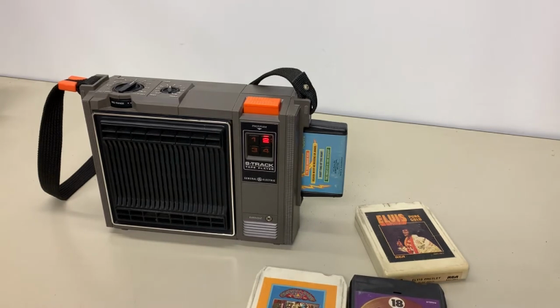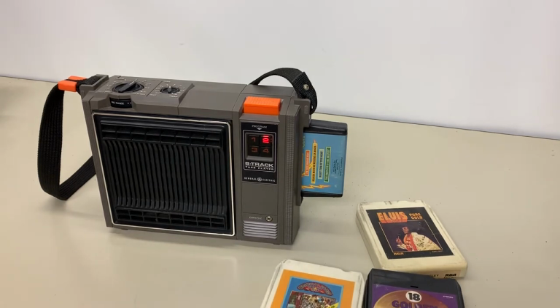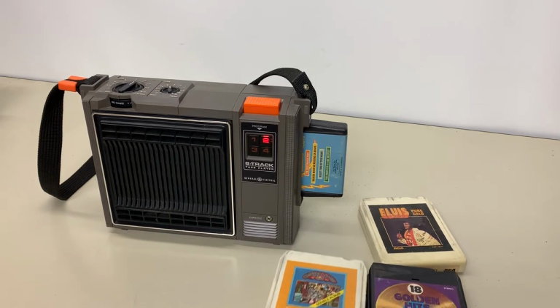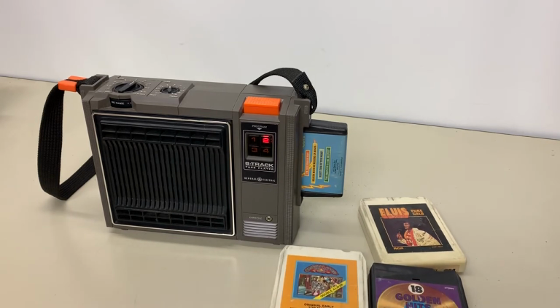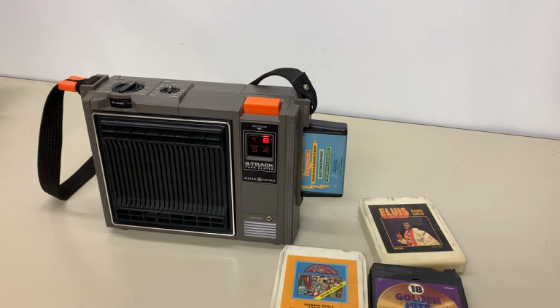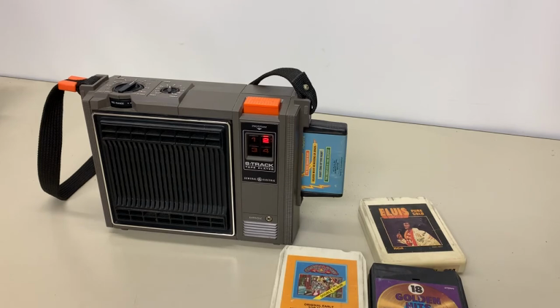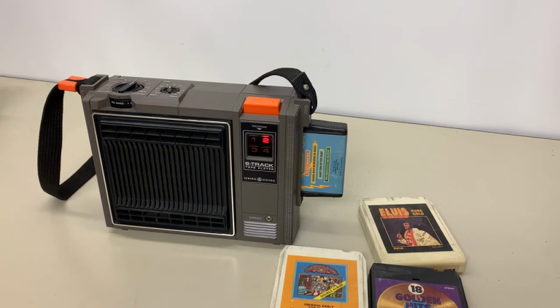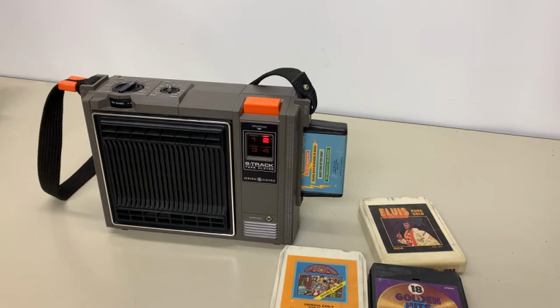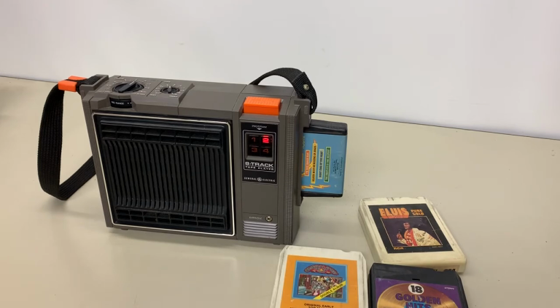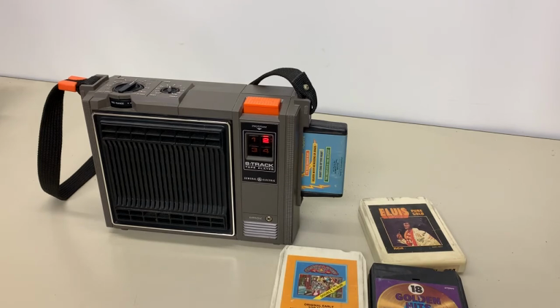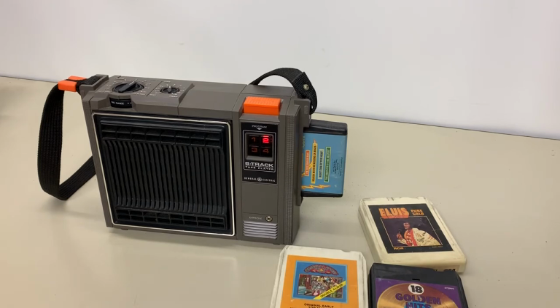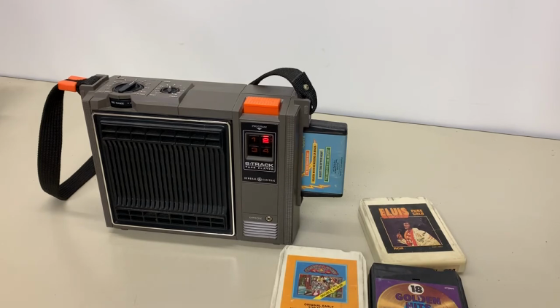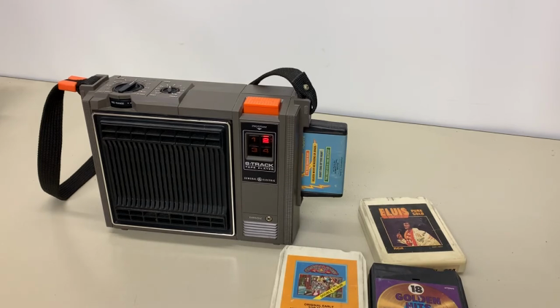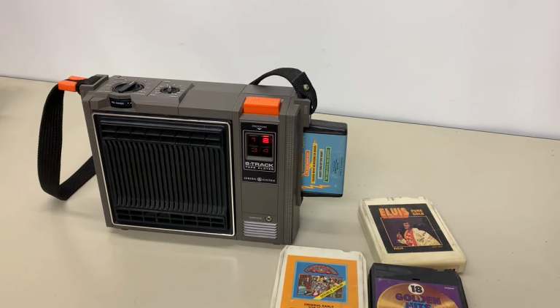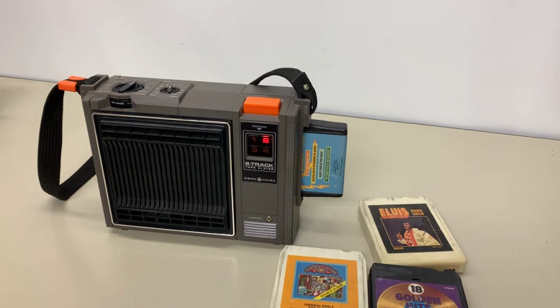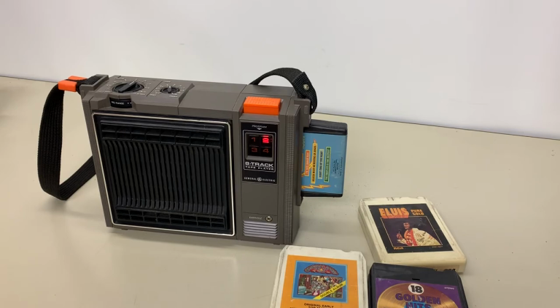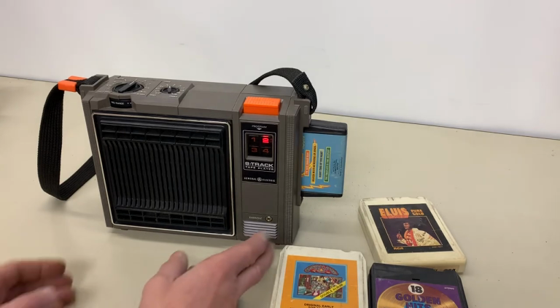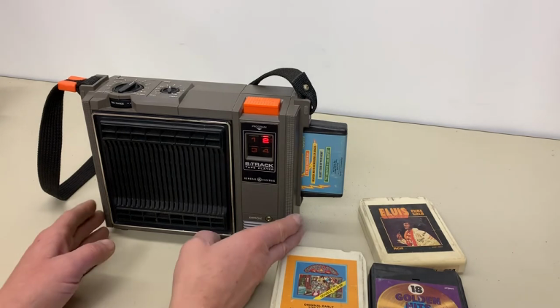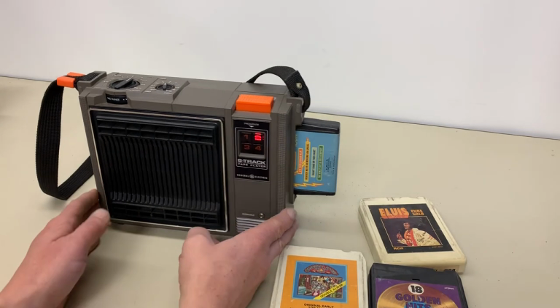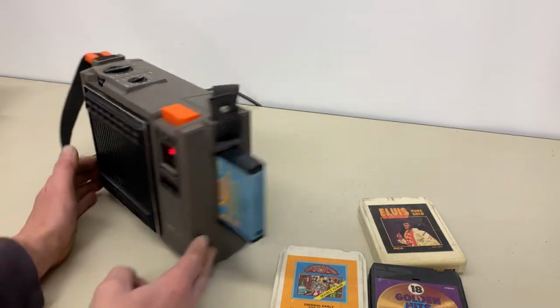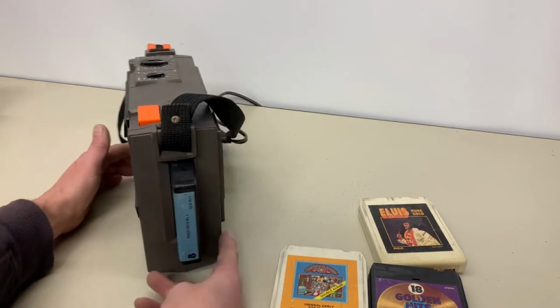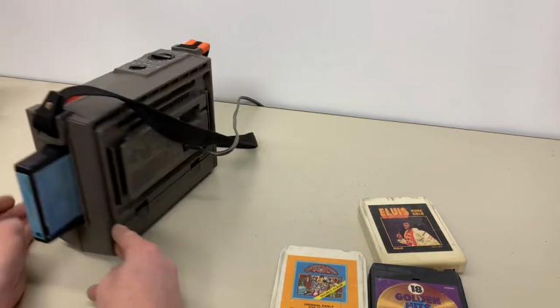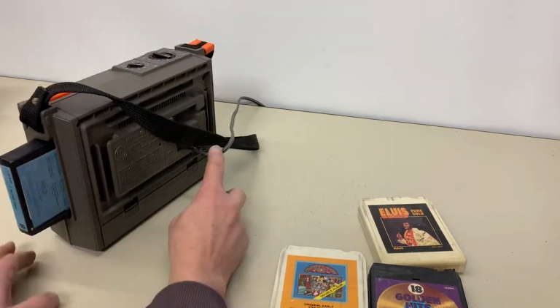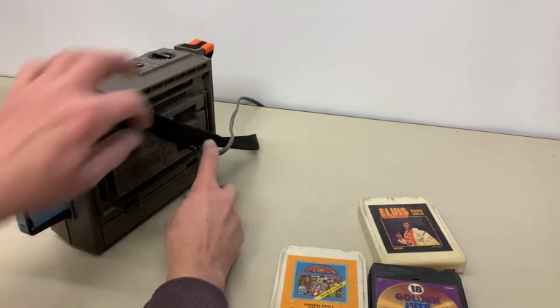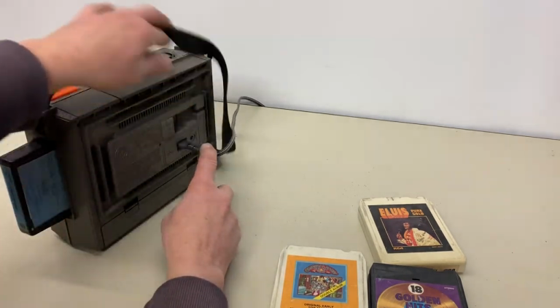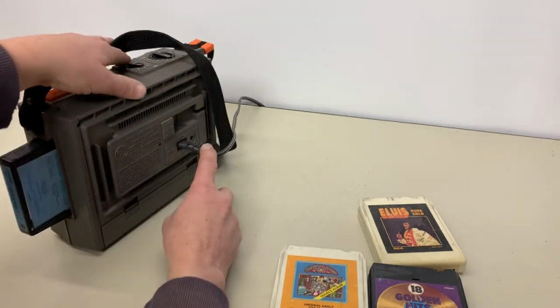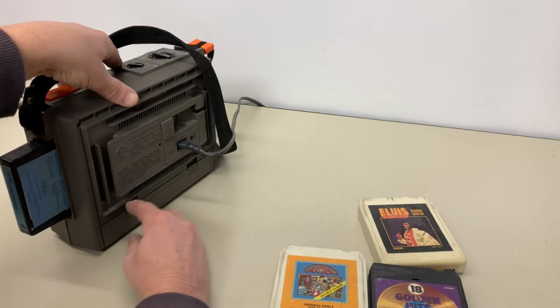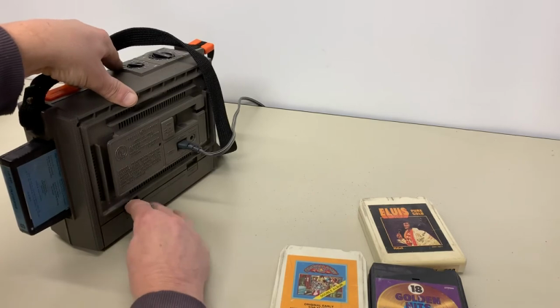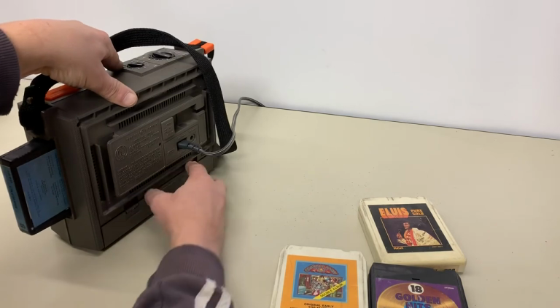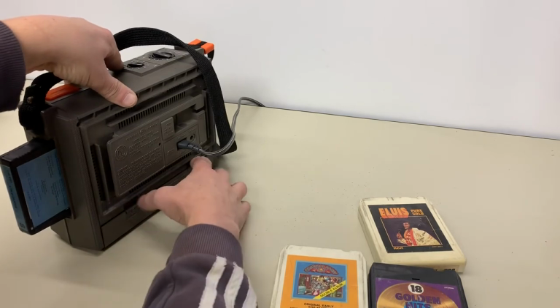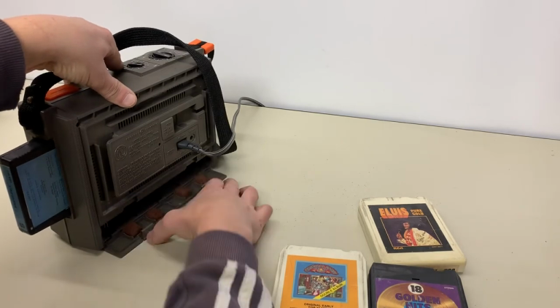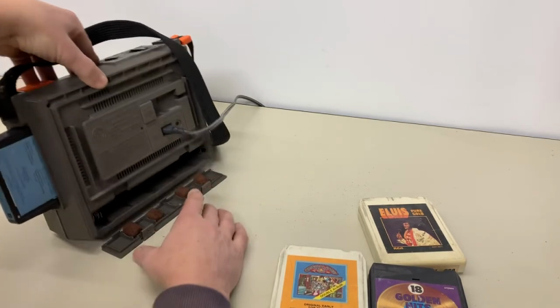I'll include these four cartridges along with the player so you have something to play right away. It's completely portable and it does include the AC cord. Very clean battery compartment.